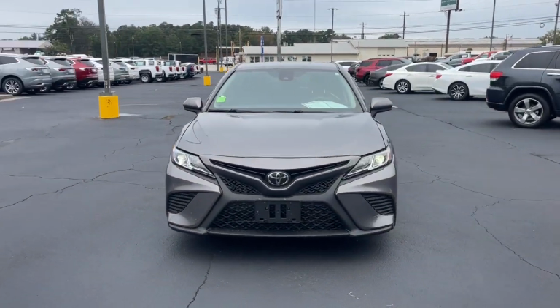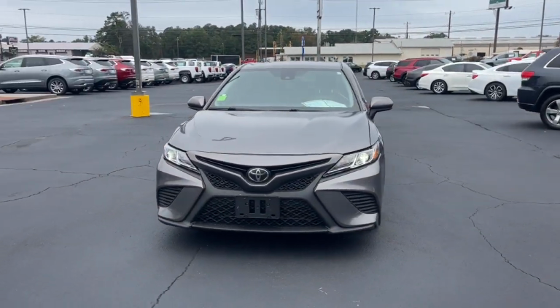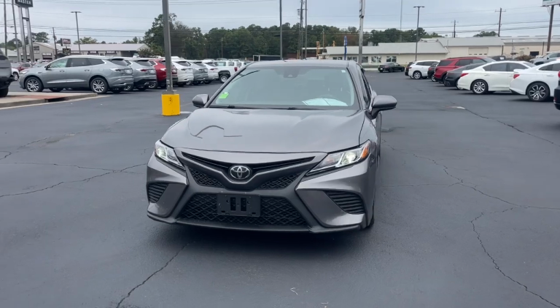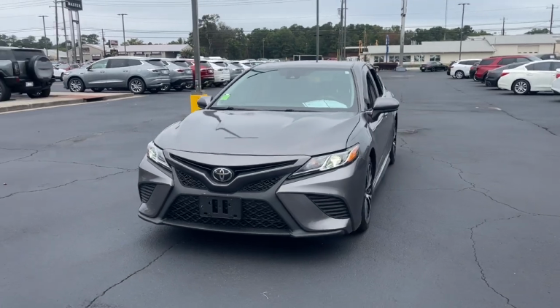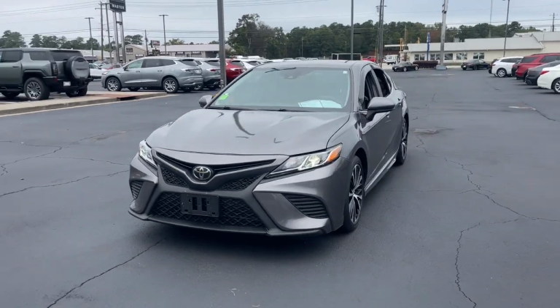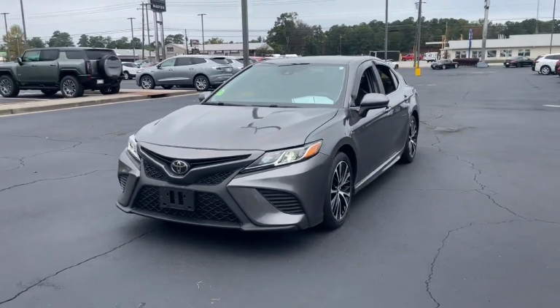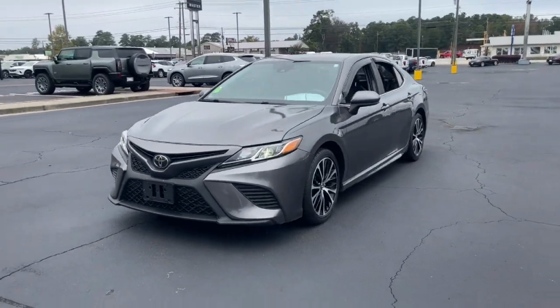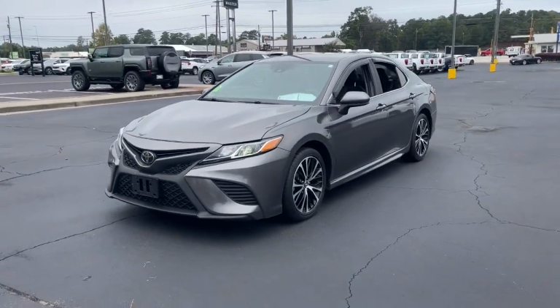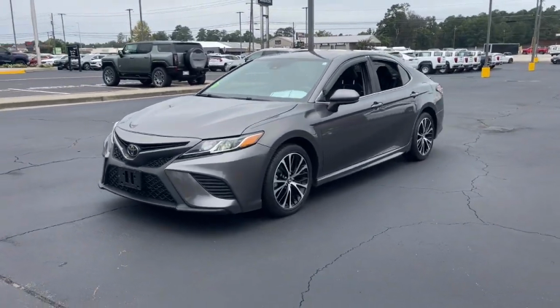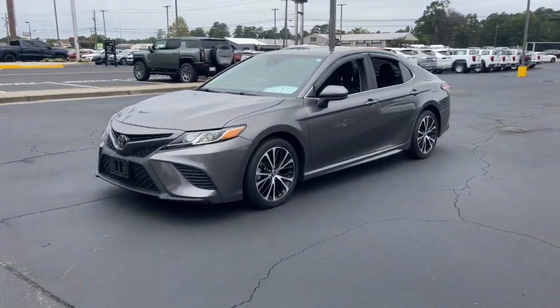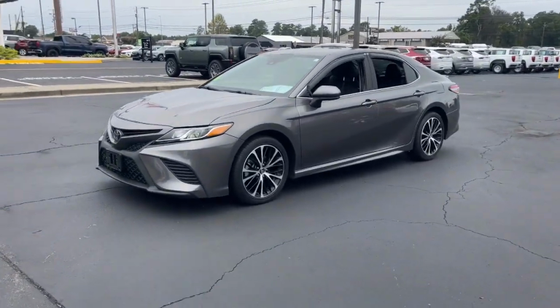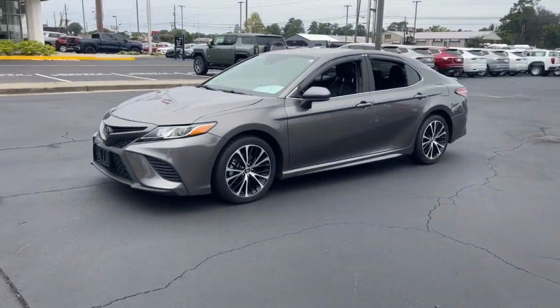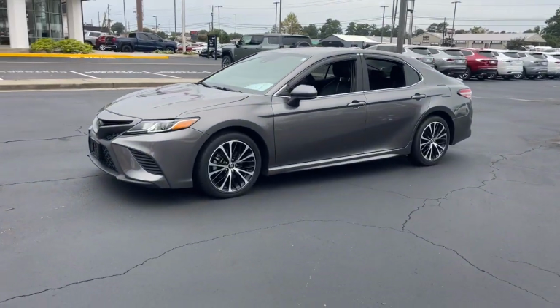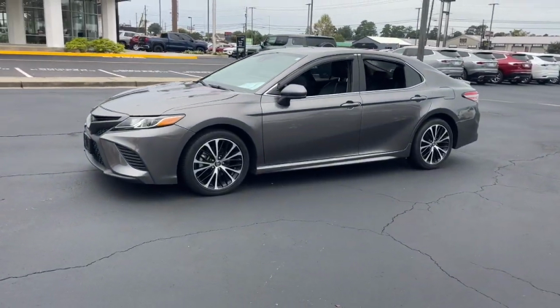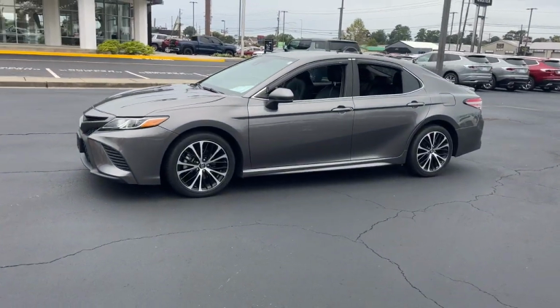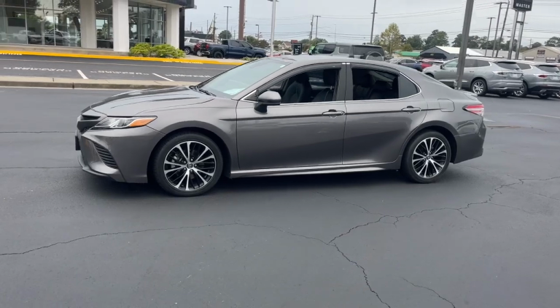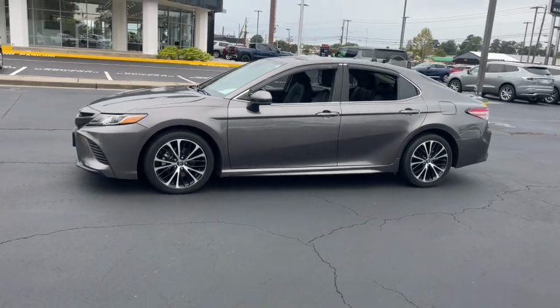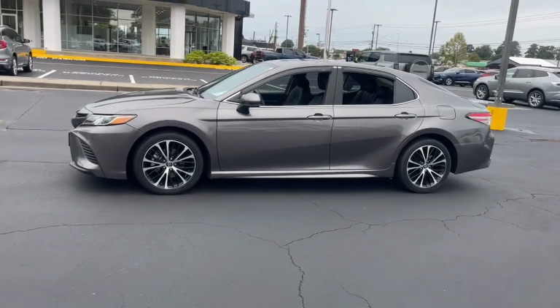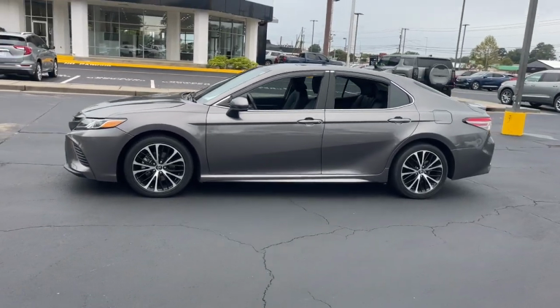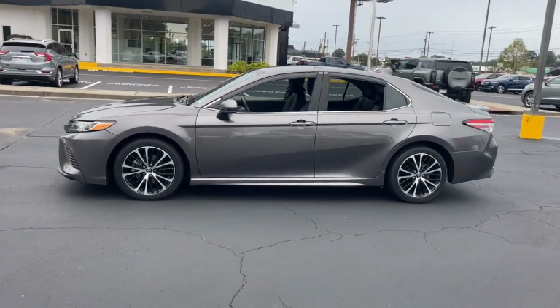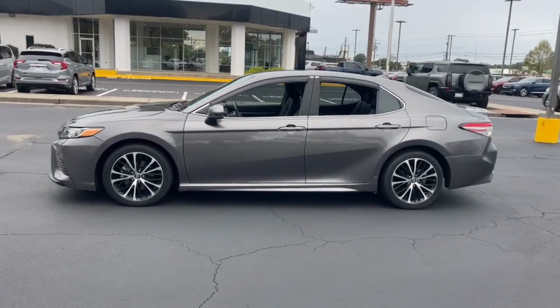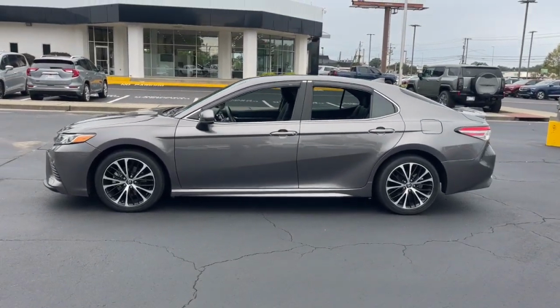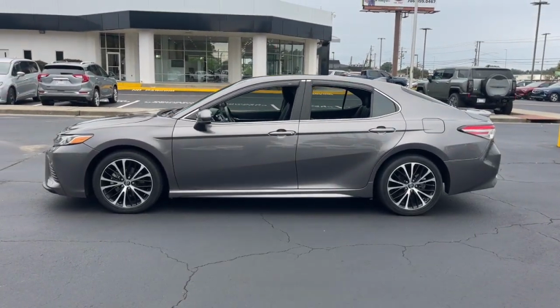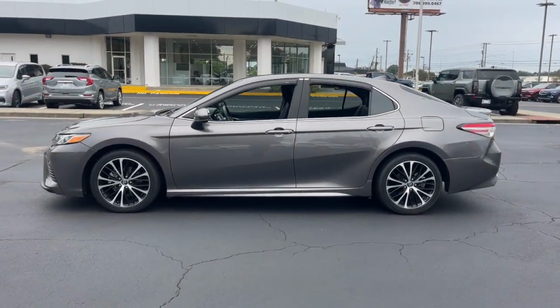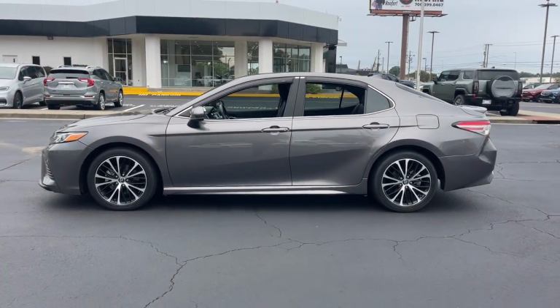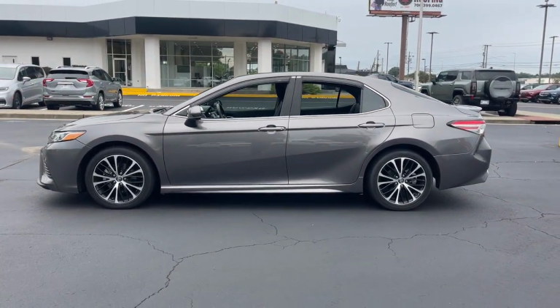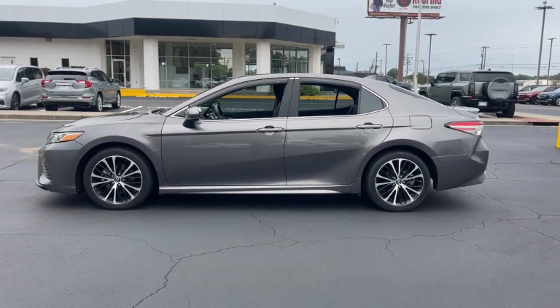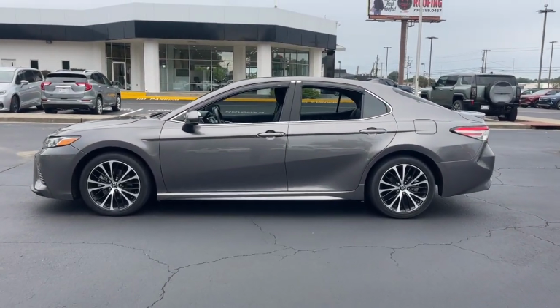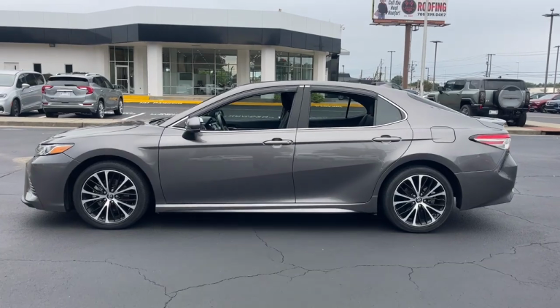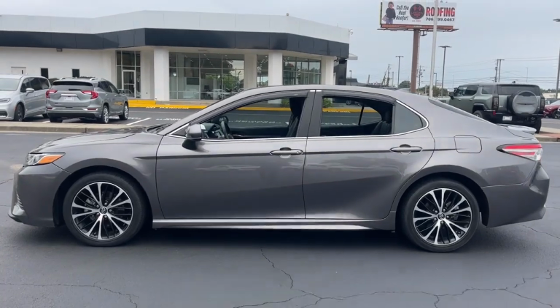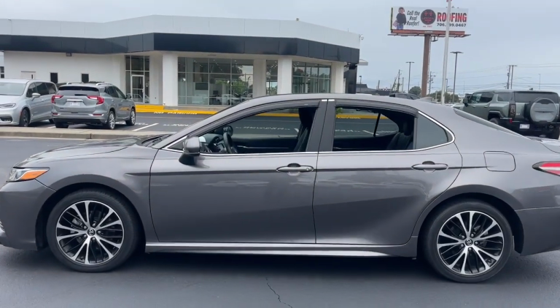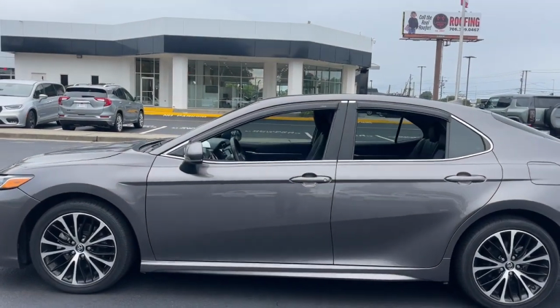Here's an elegant, high-performing Camry that infuses every drive with confidence and distinctive style. It offers a host of standard-setting features, all backed by Toyota's excellent reputation for quality and reliability.